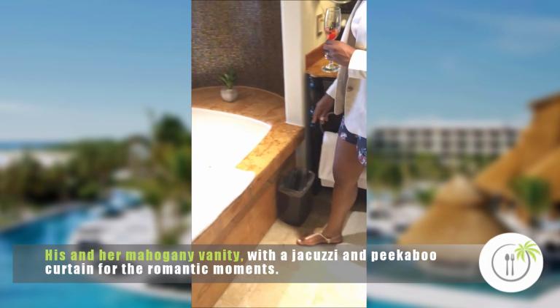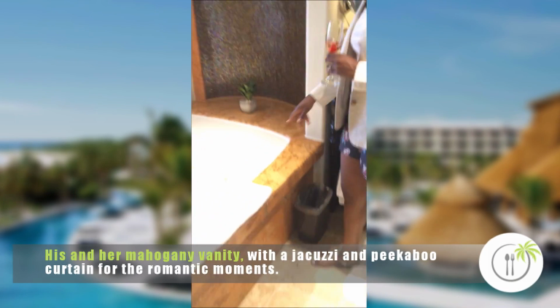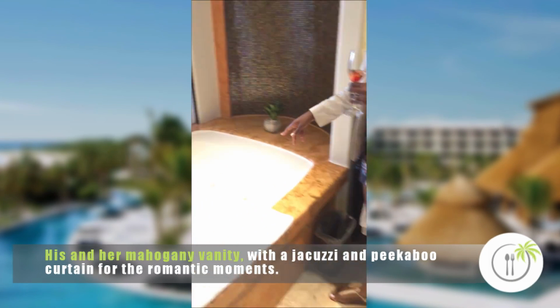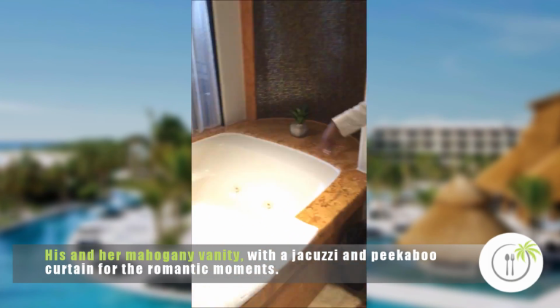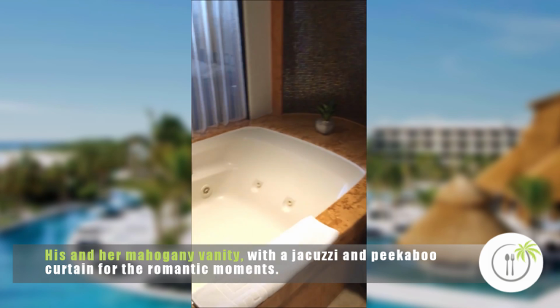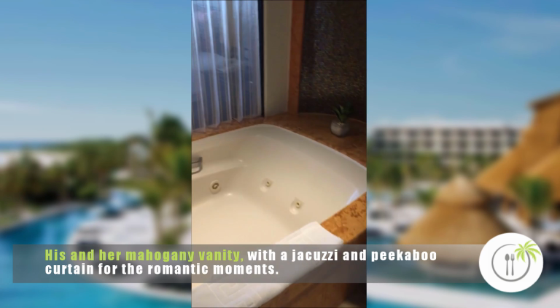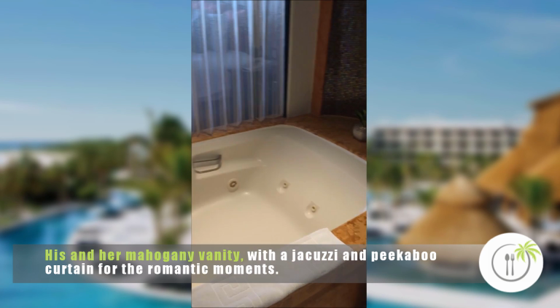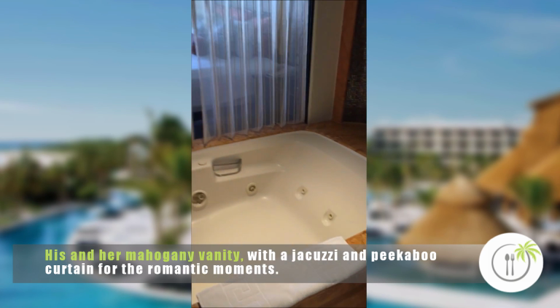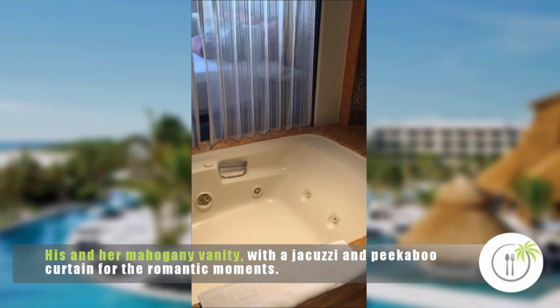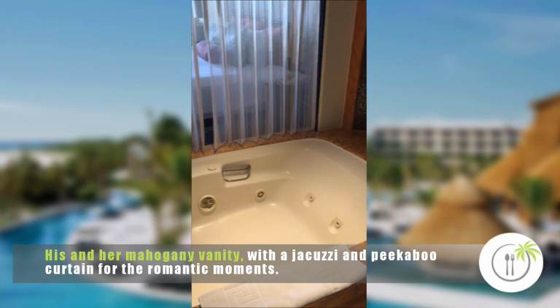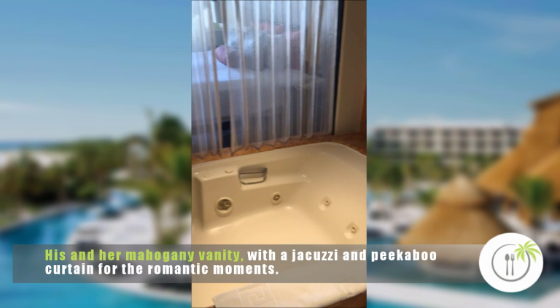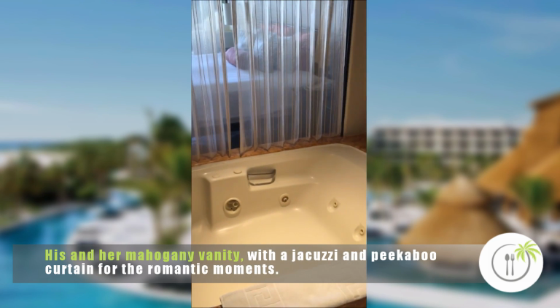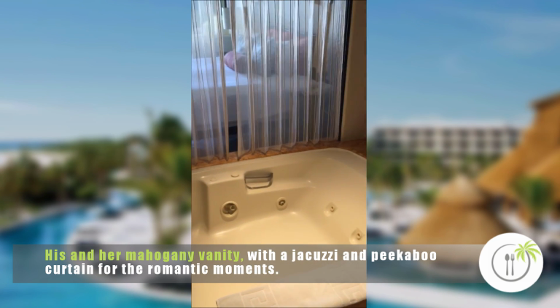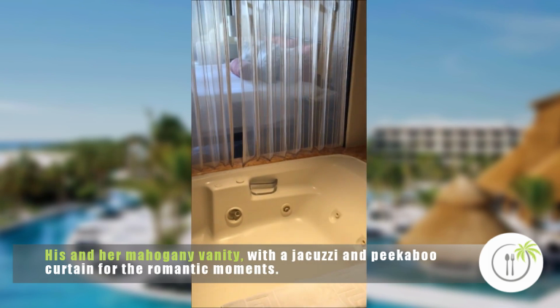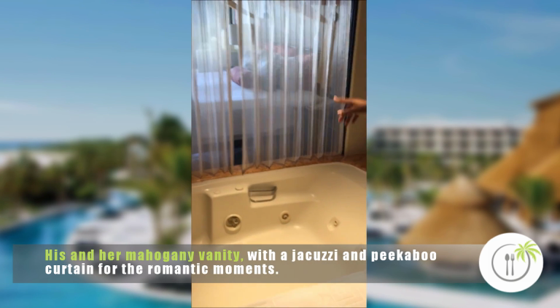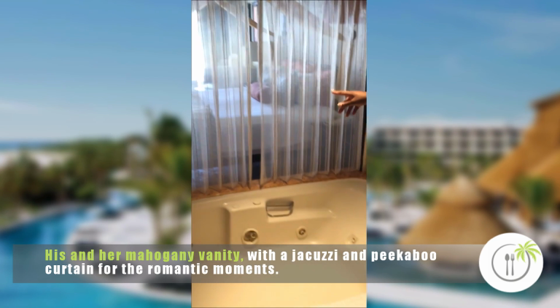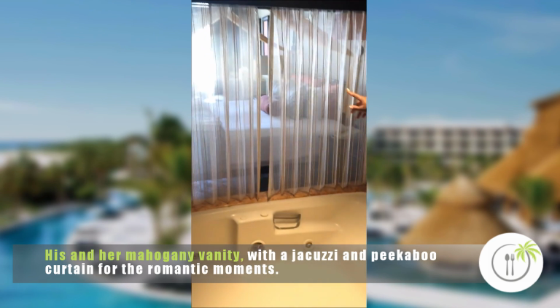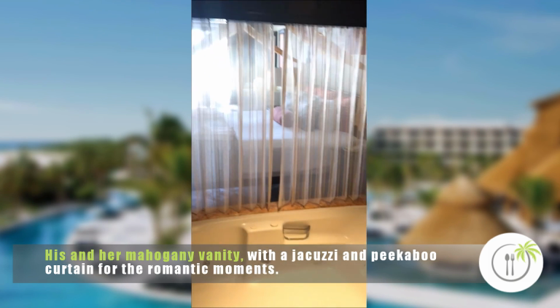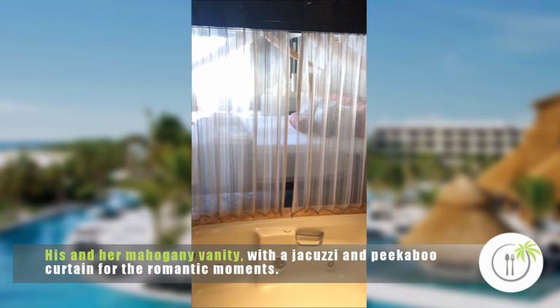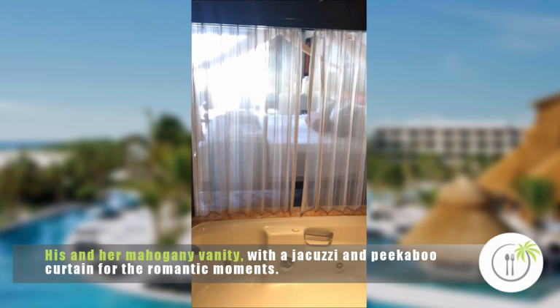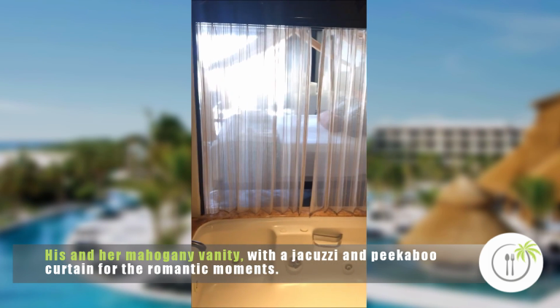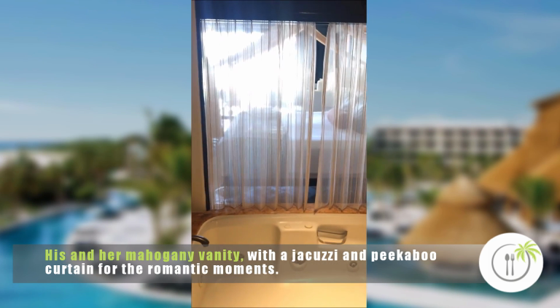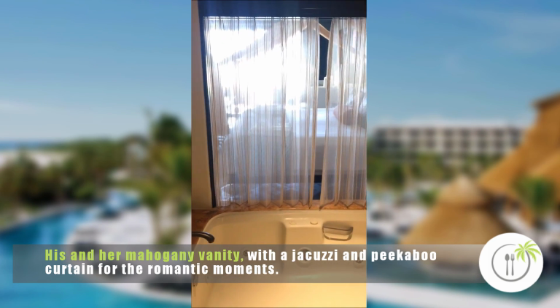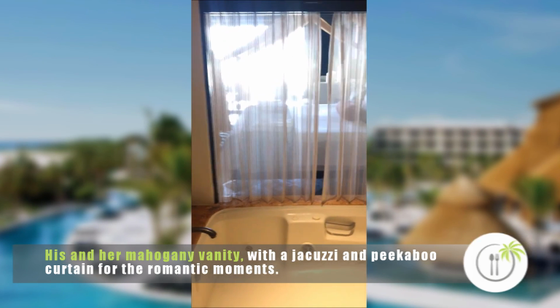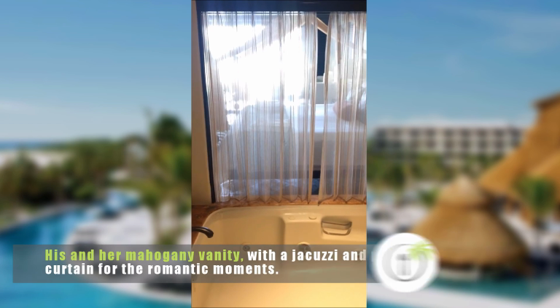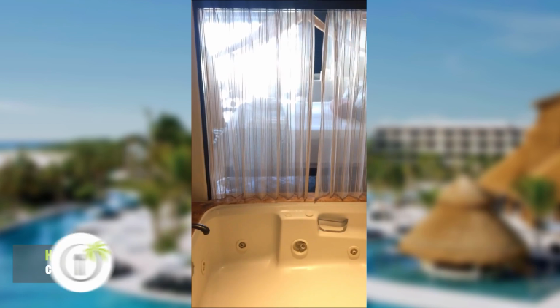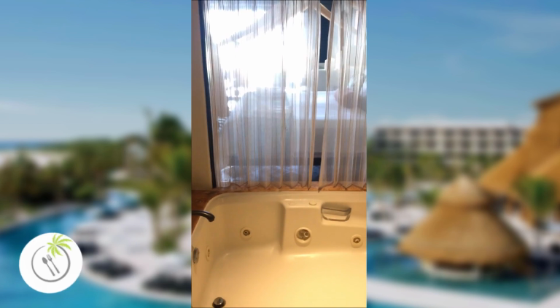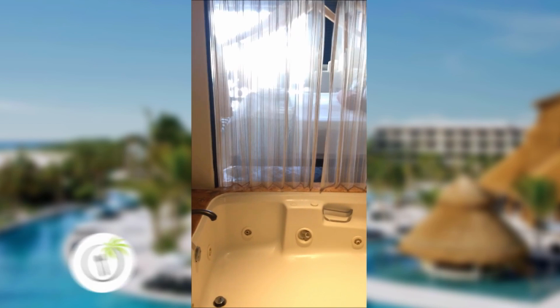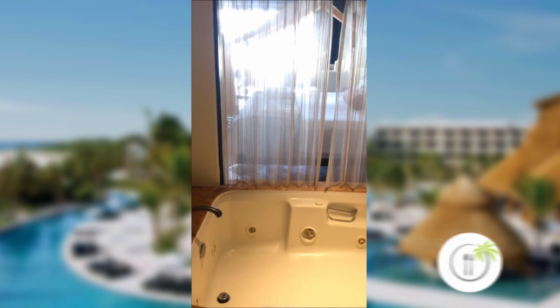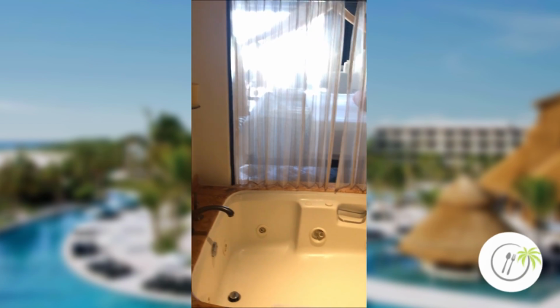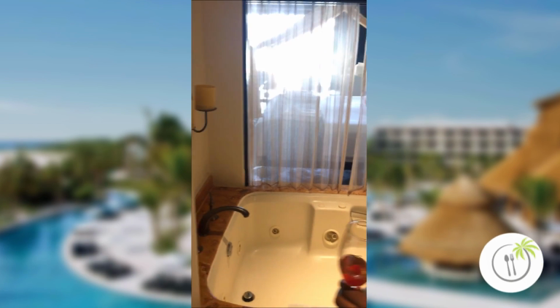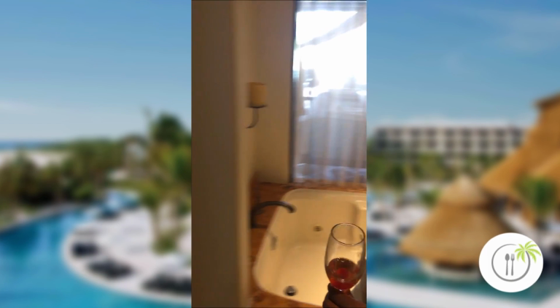Here is our jacuzzi tub. Look at this — a little peek-a-boo curtain so you can have a romantic time. I thought this was great when I walked in.